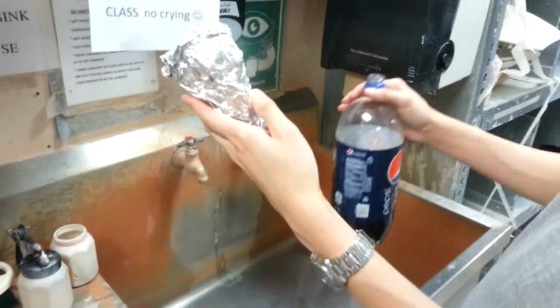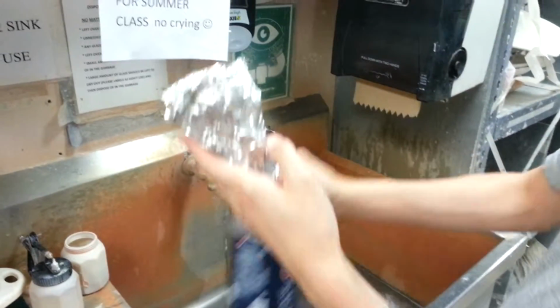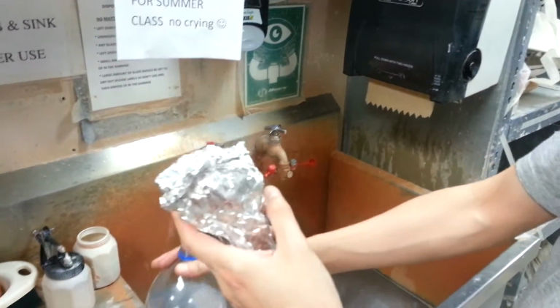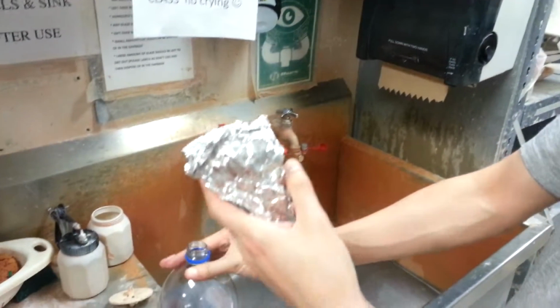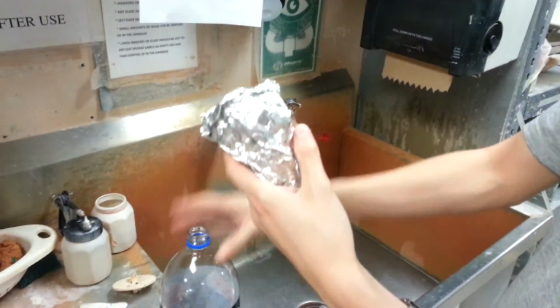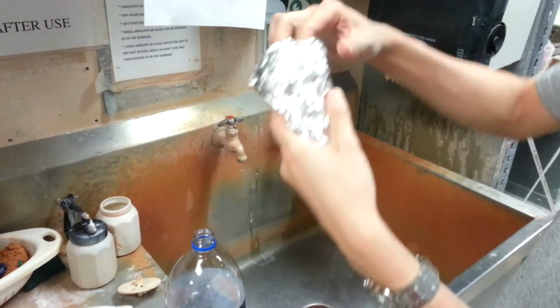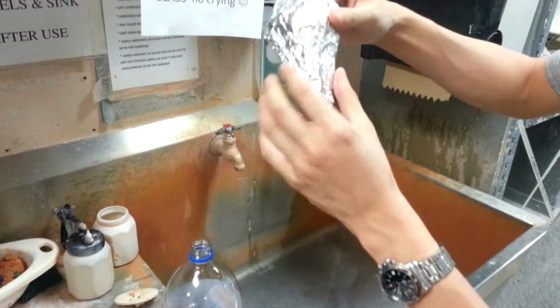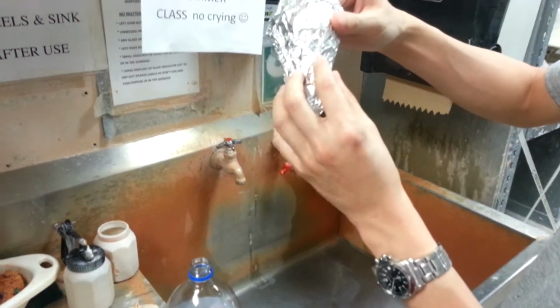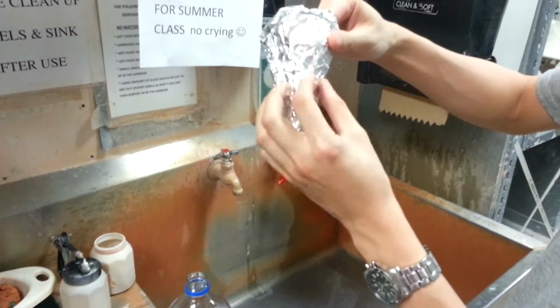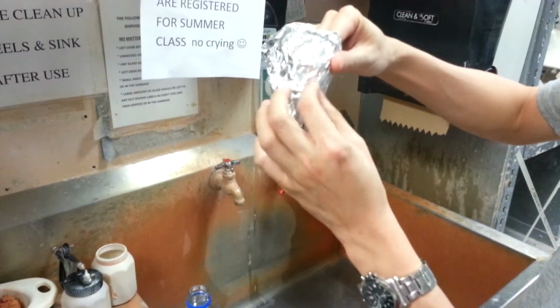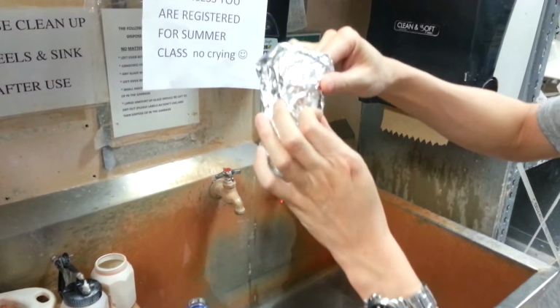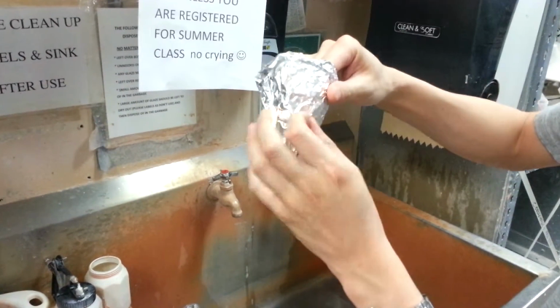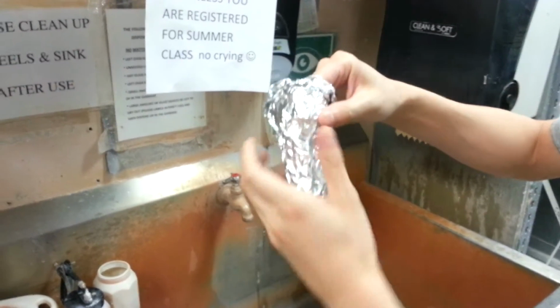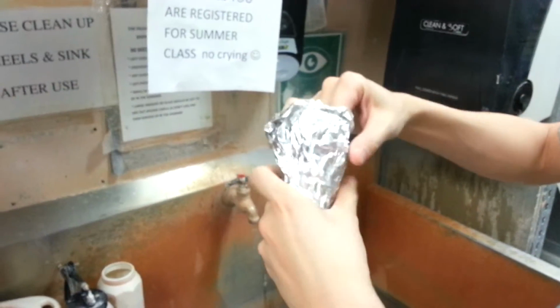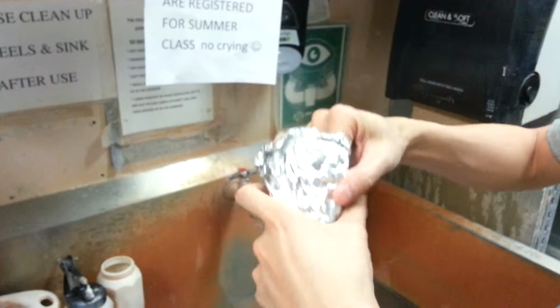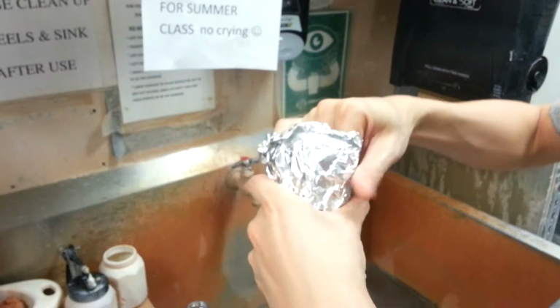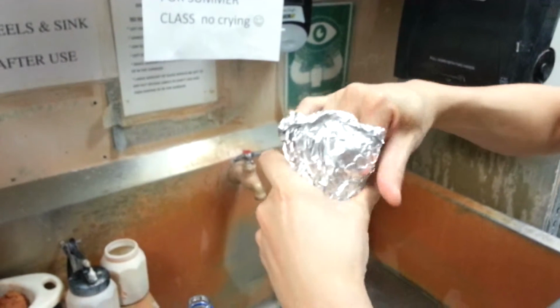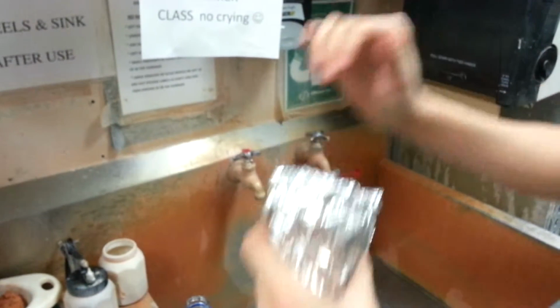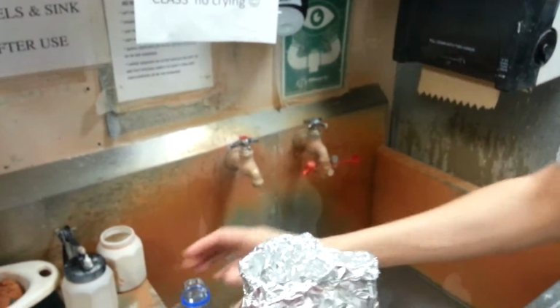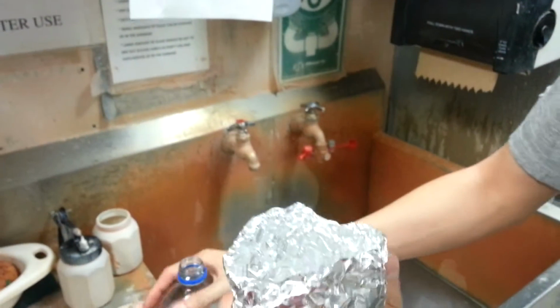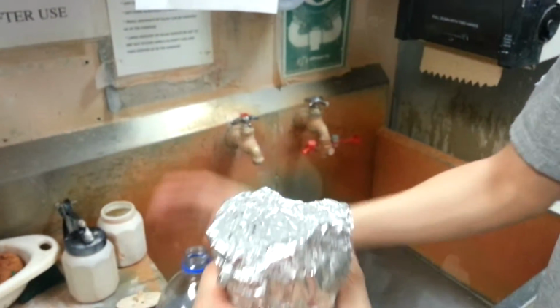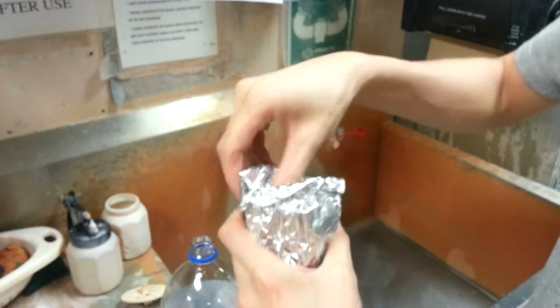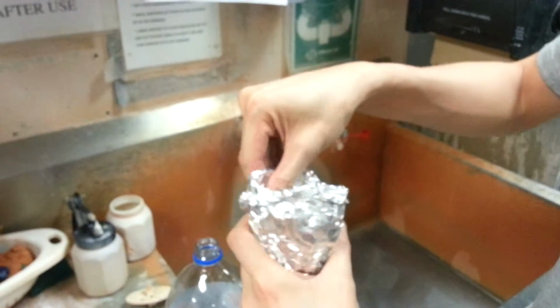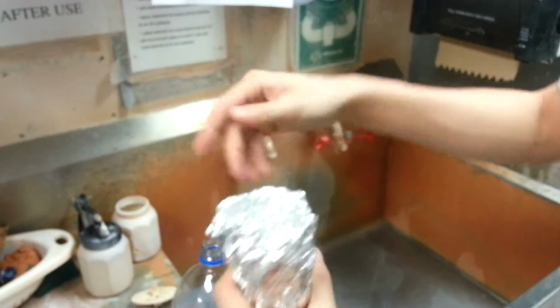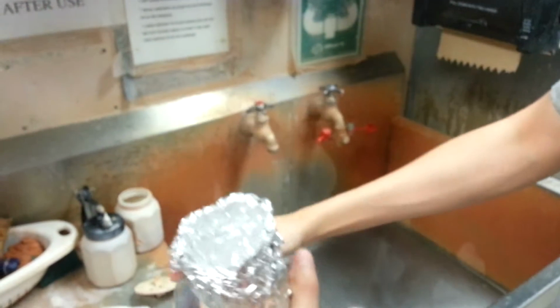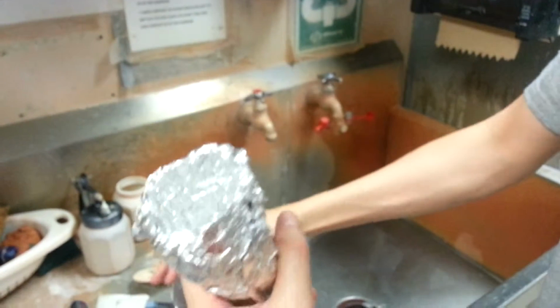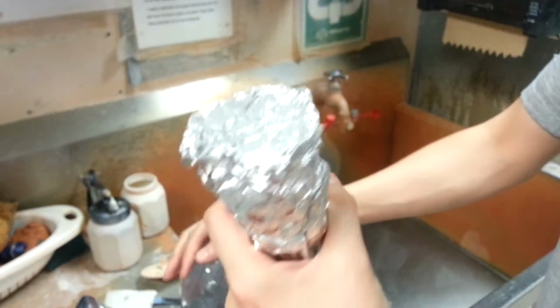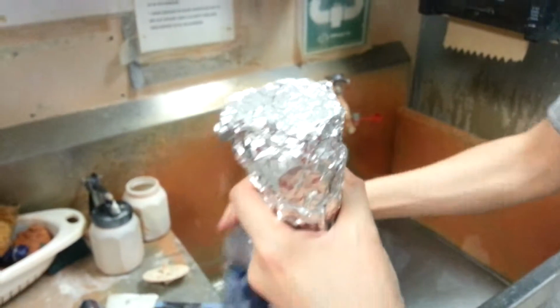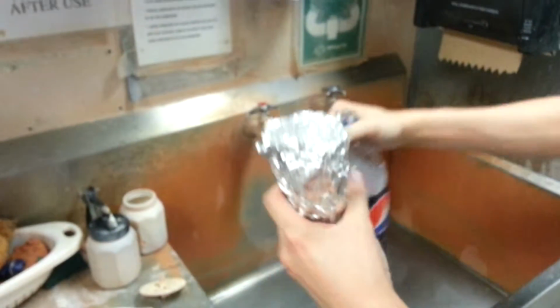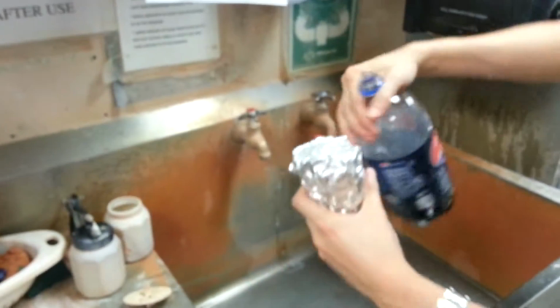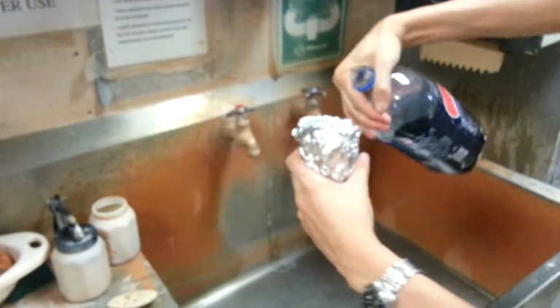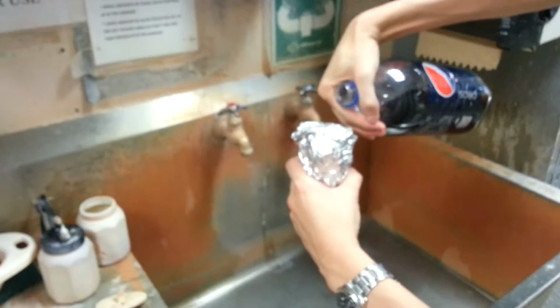So it's just rolled up this way. I don't know if it'll leak out, but anyways this is the first test — how to drink from an aluminum cup you made yourself.